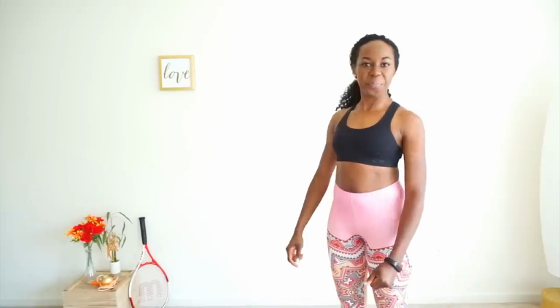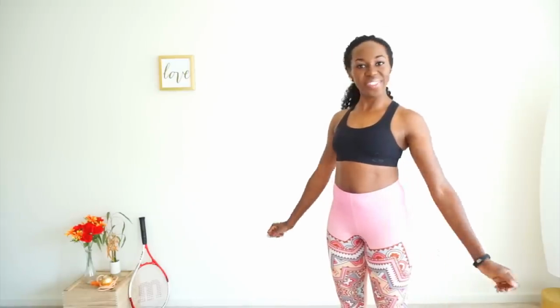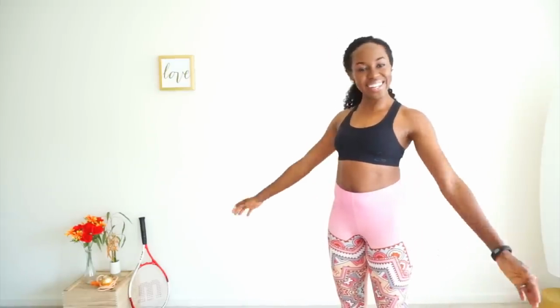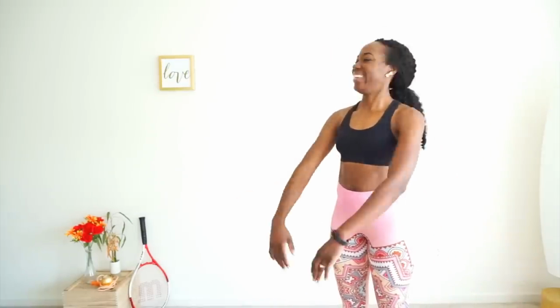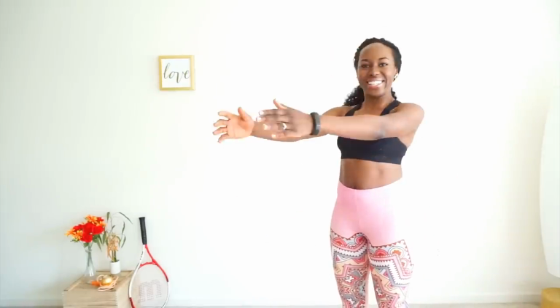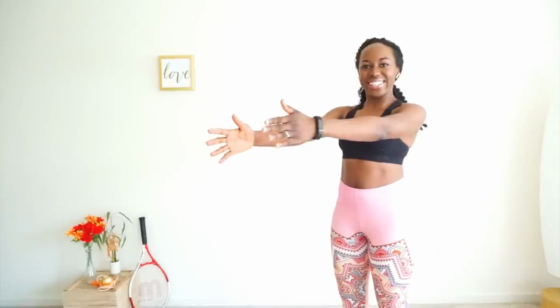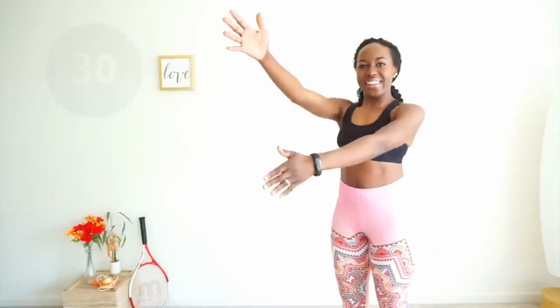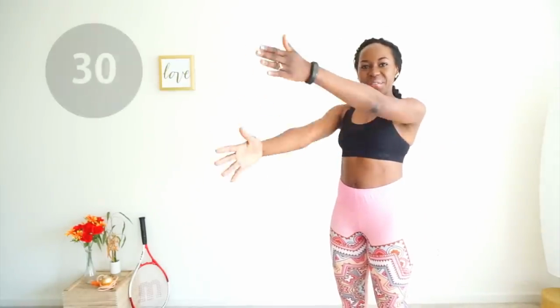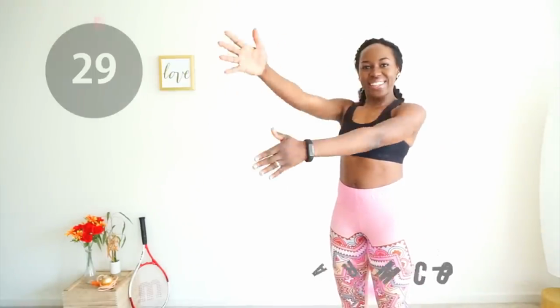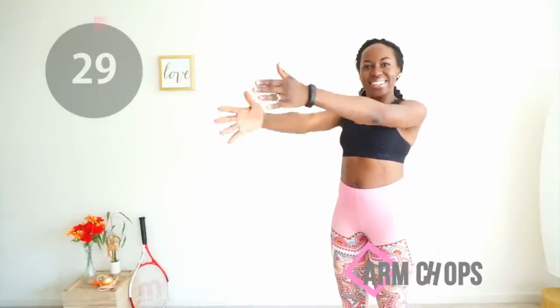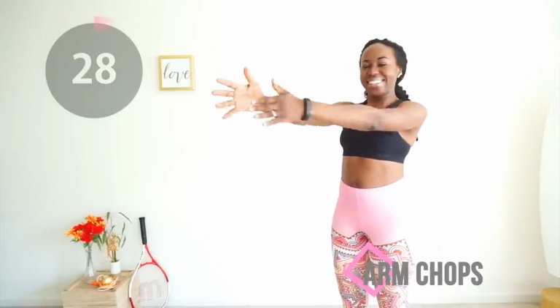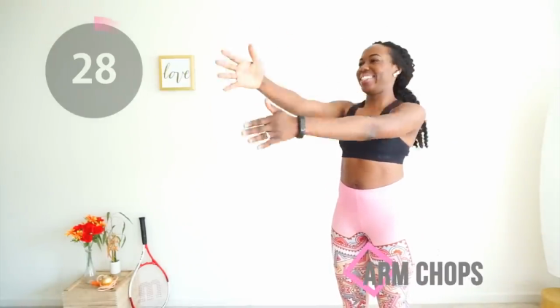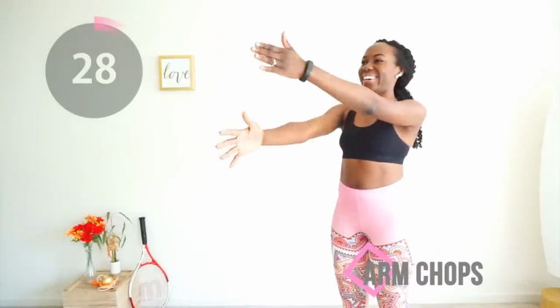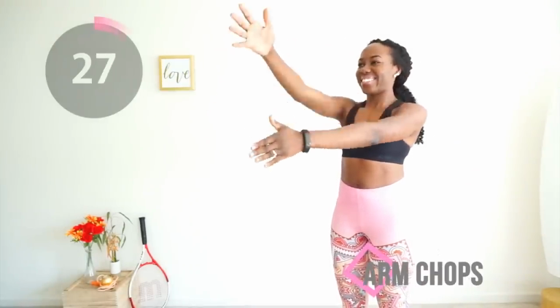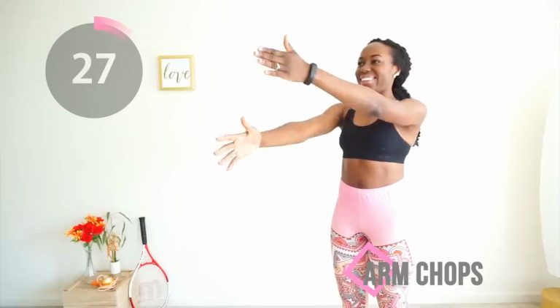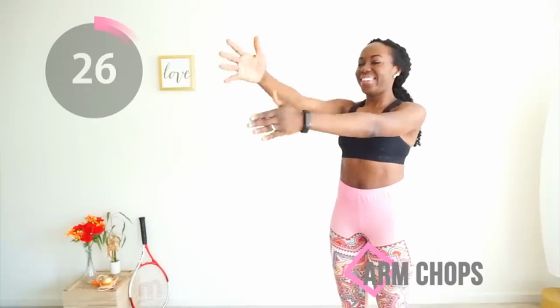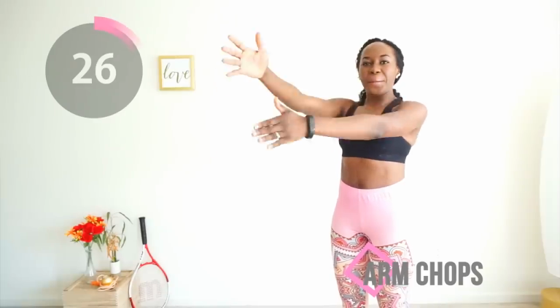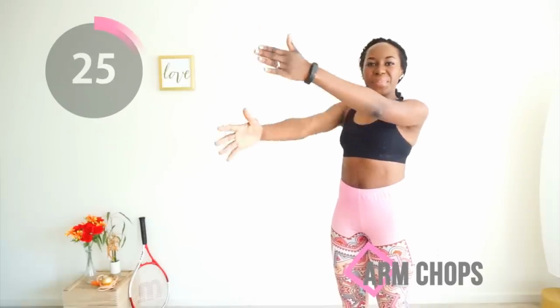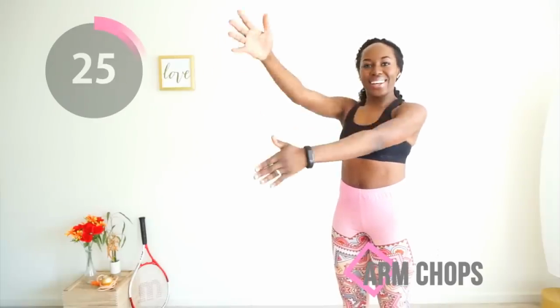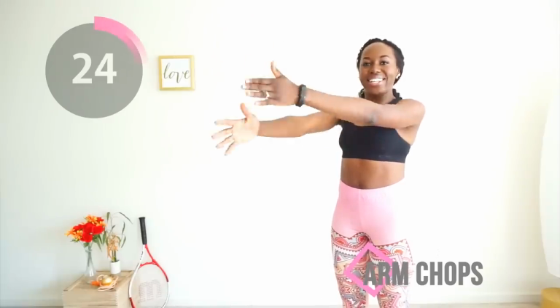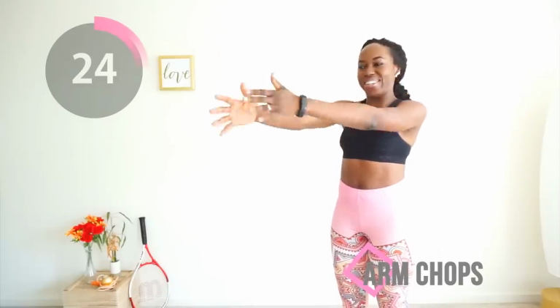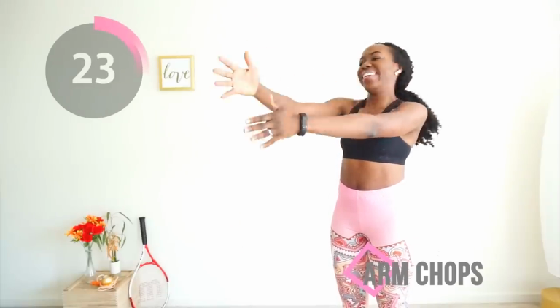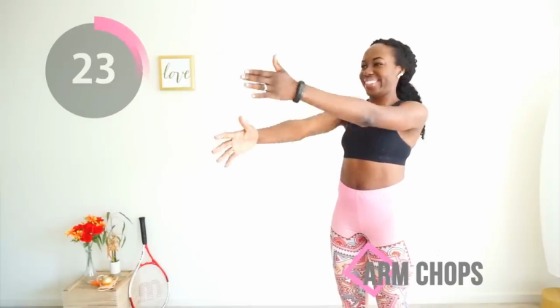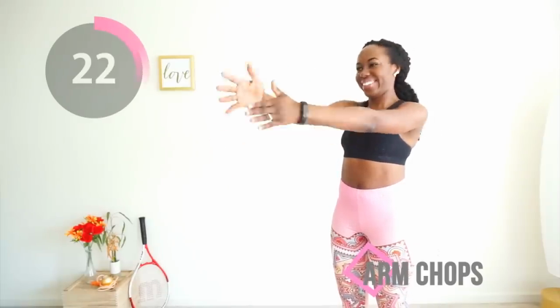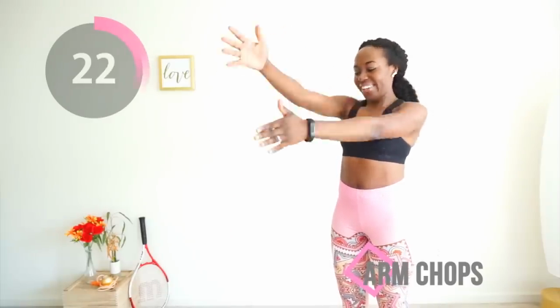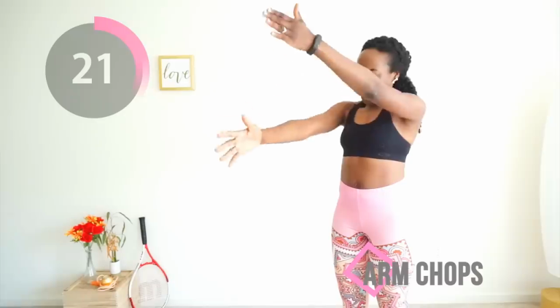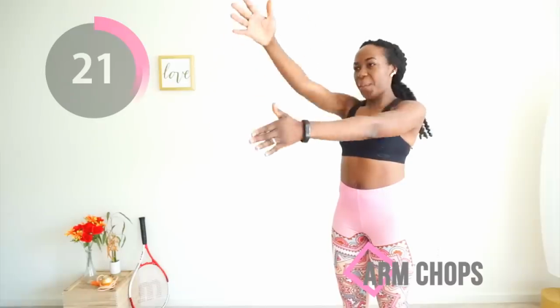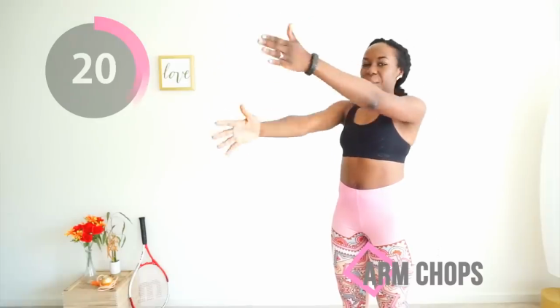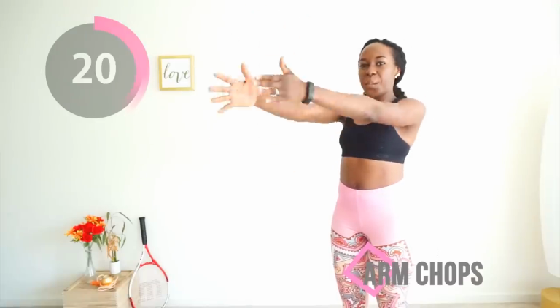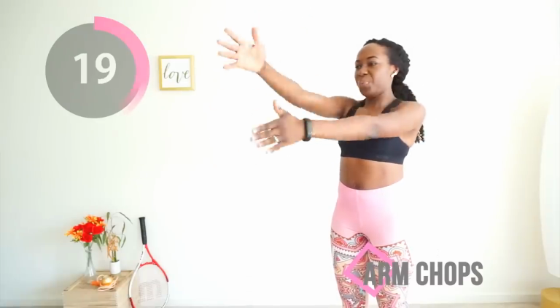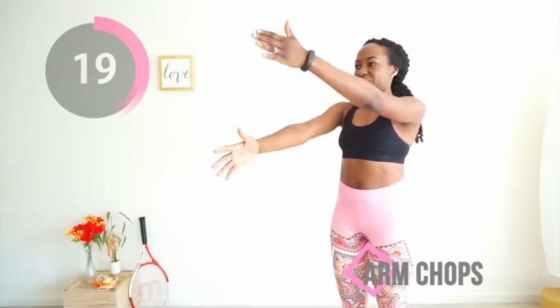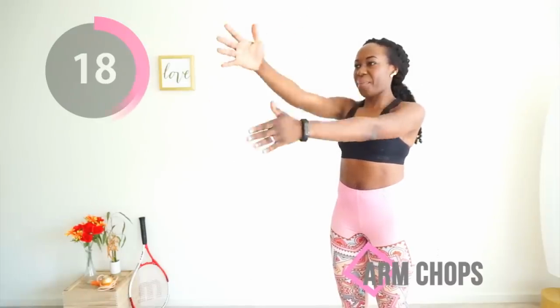All right, are you ready? Let's get back into it. We're starting again with those arm chops — pretend you're chasing all the people you don't like. But yeah, you're doing it. Keep your core tight and control your arm motion and keep going.